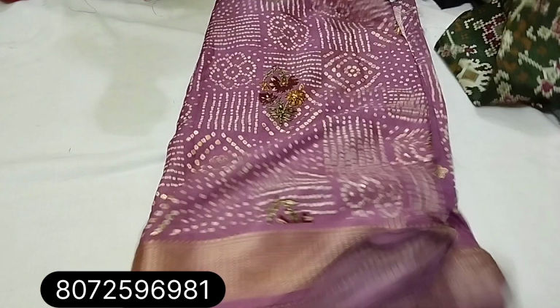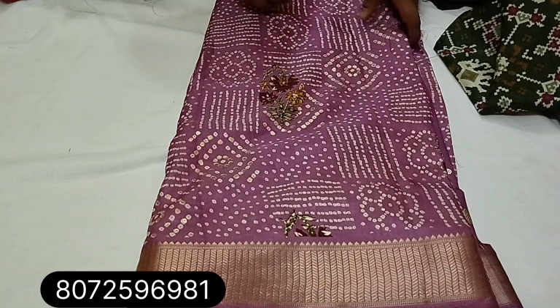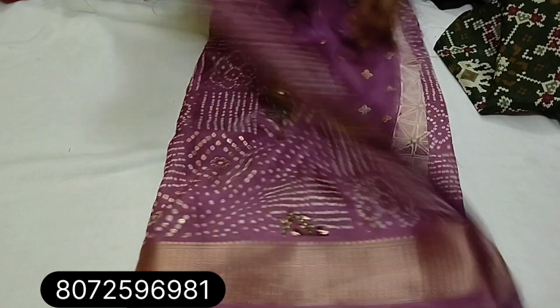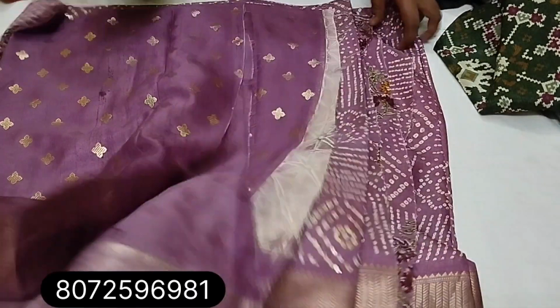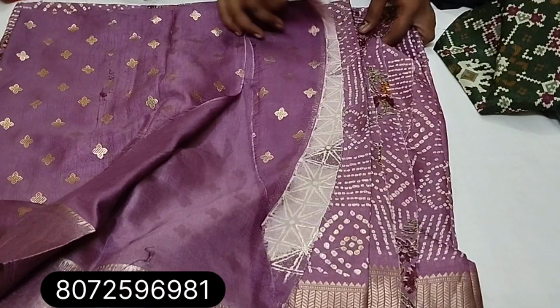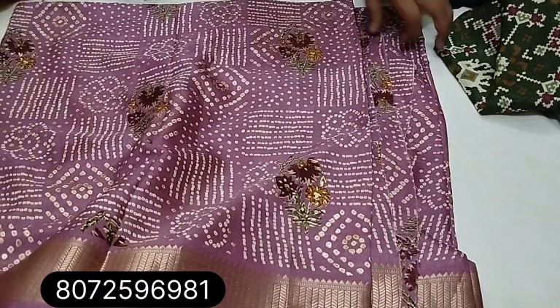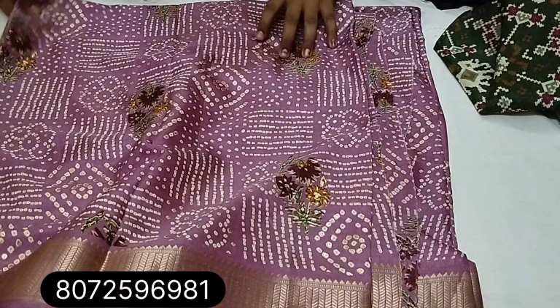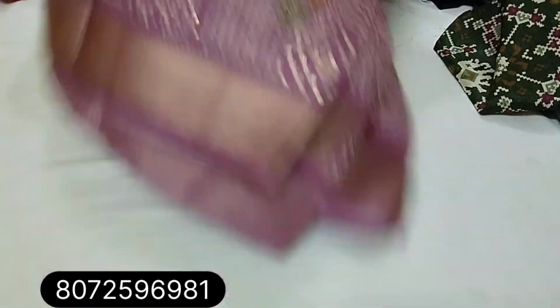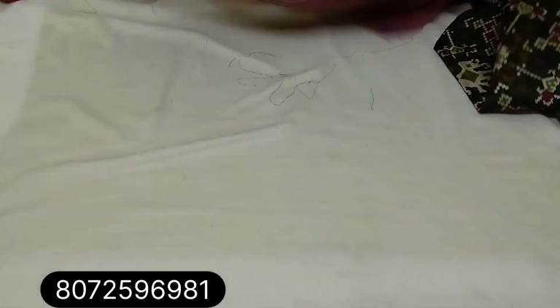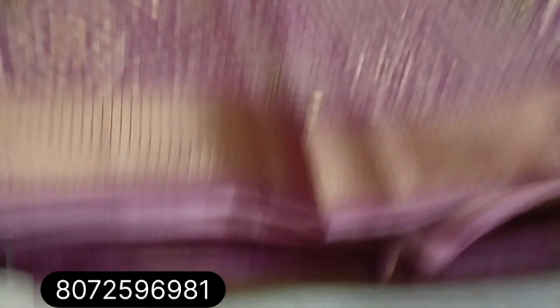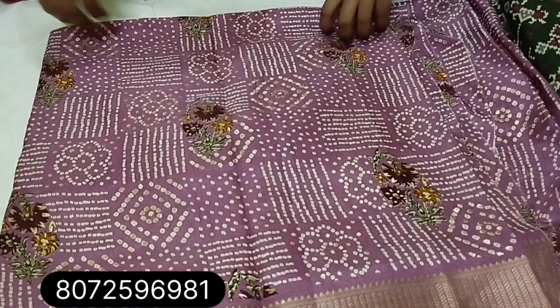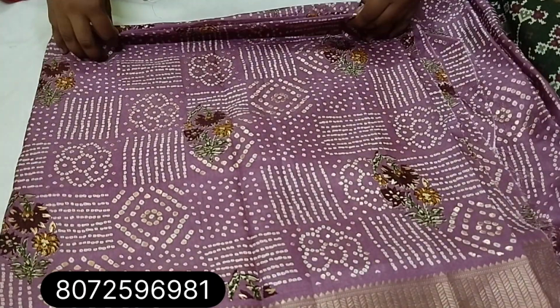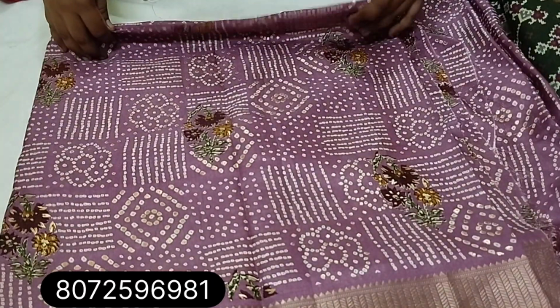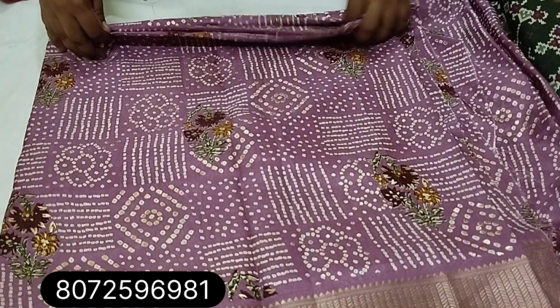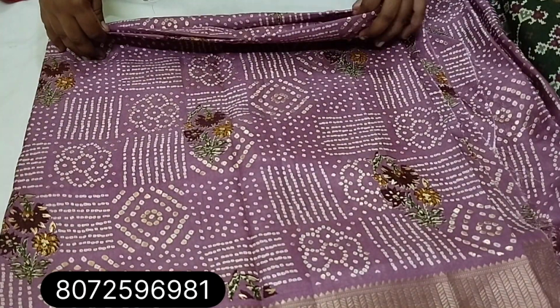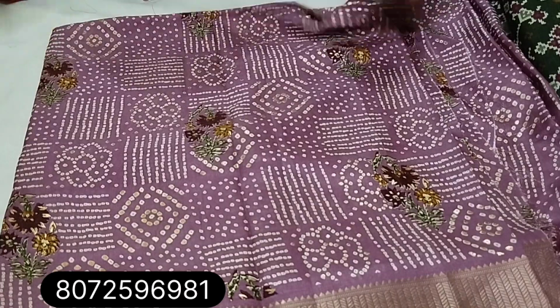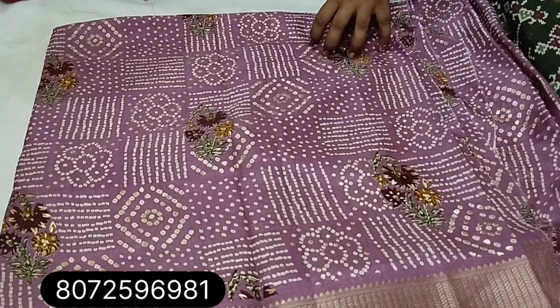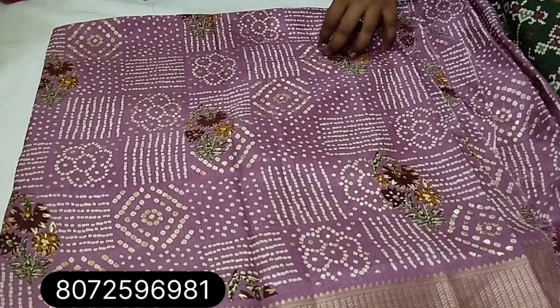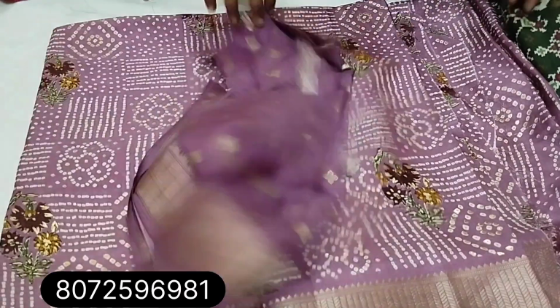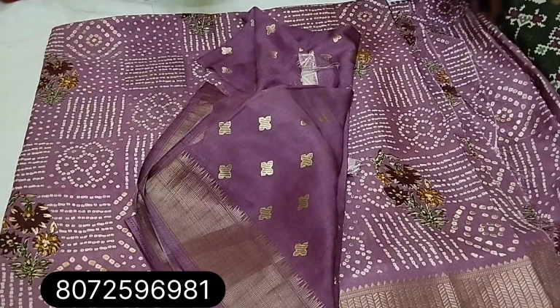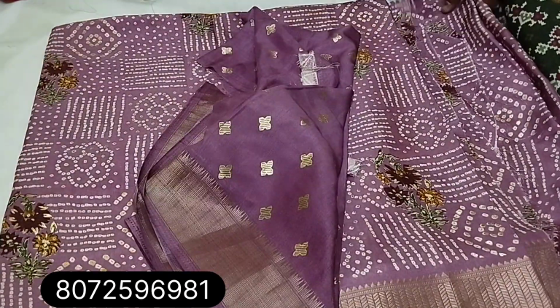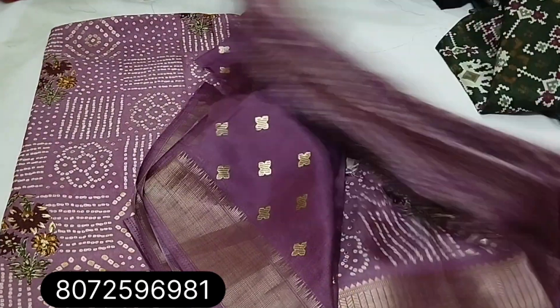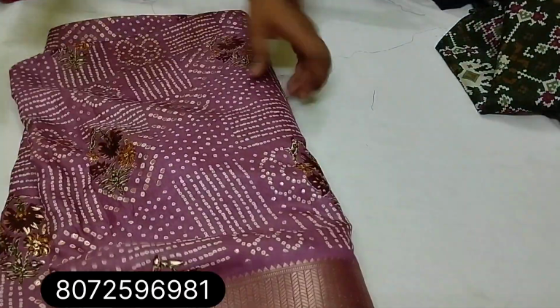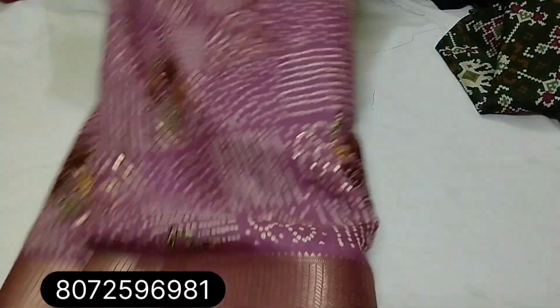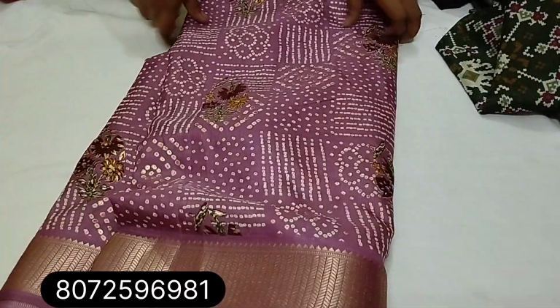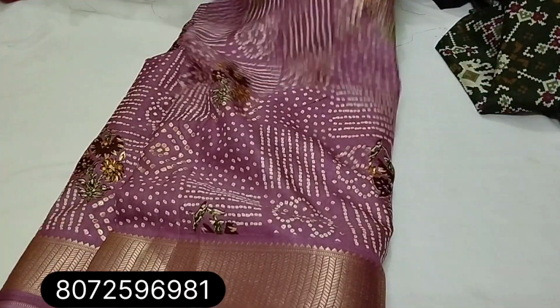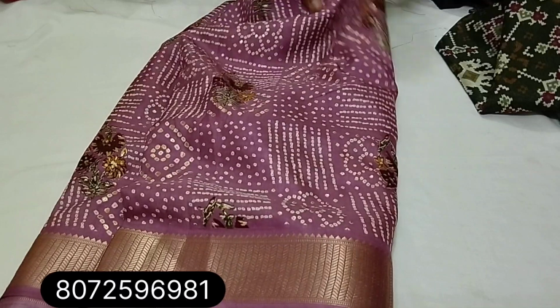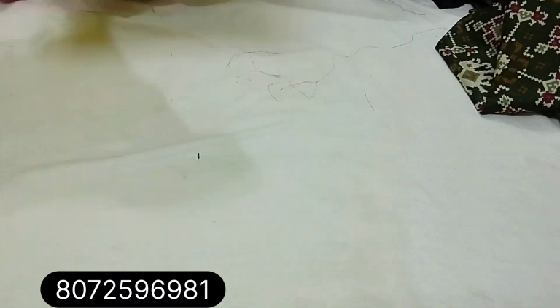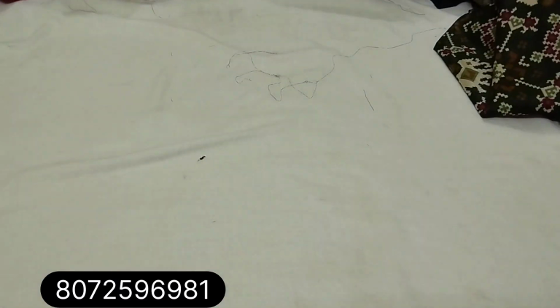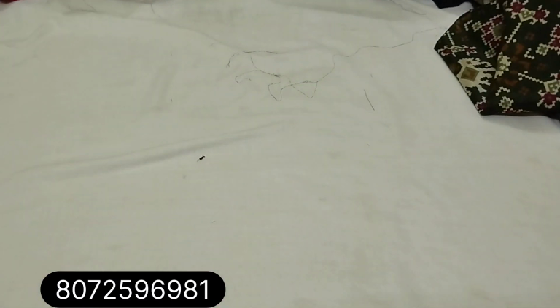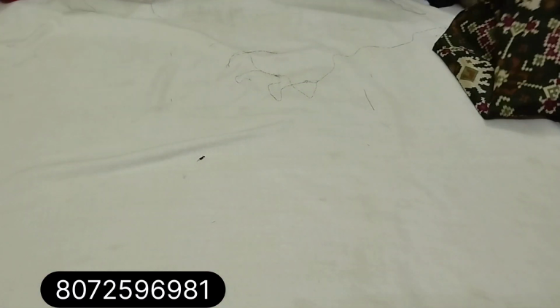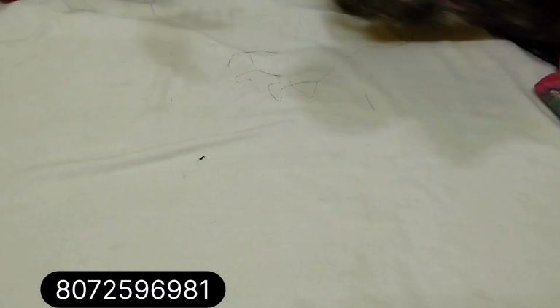Next one is purple color — a different running pattern with blouse. Lavender and purple with blouse.